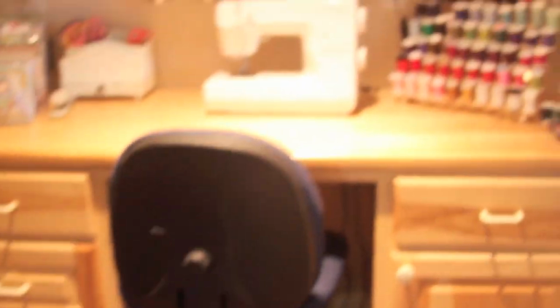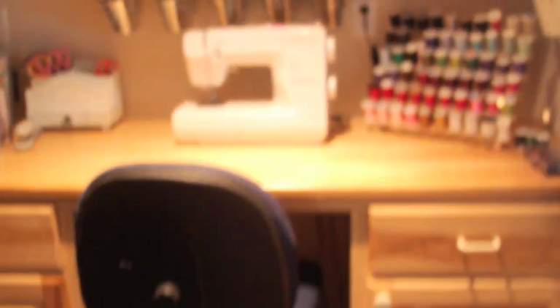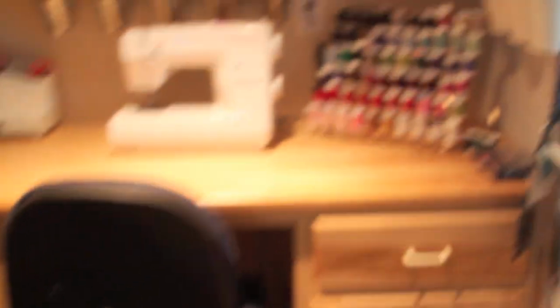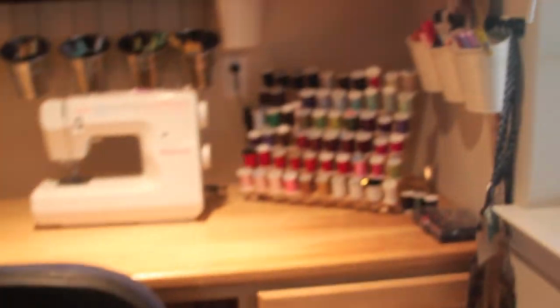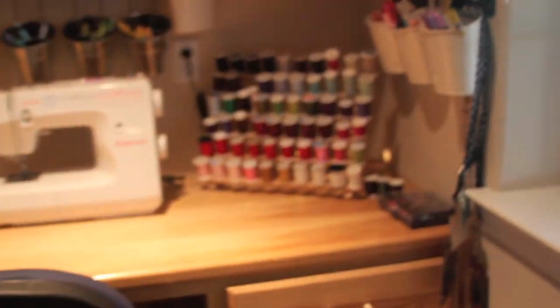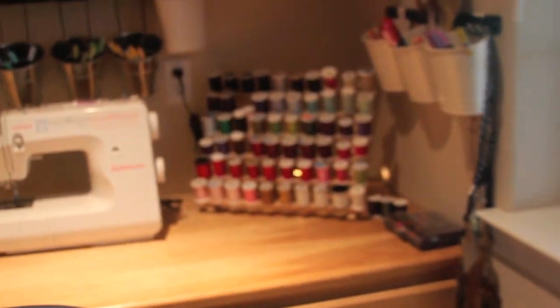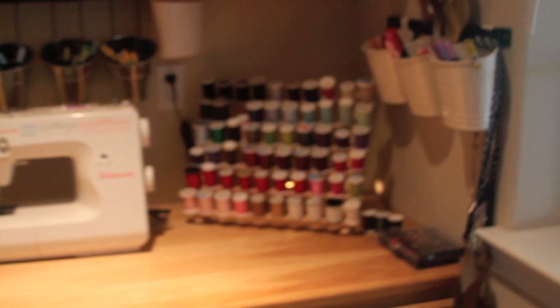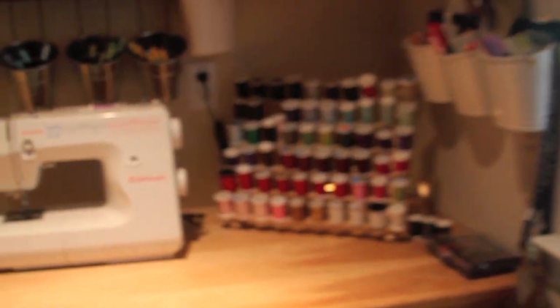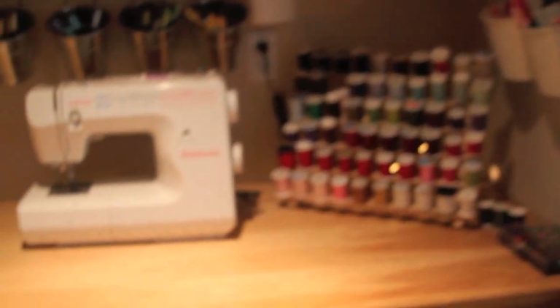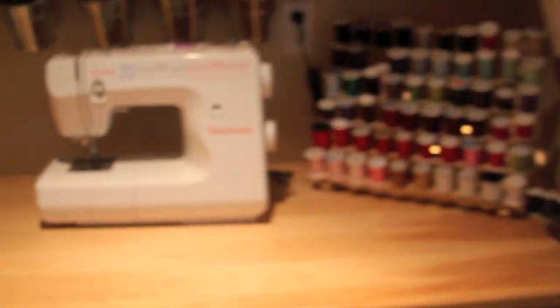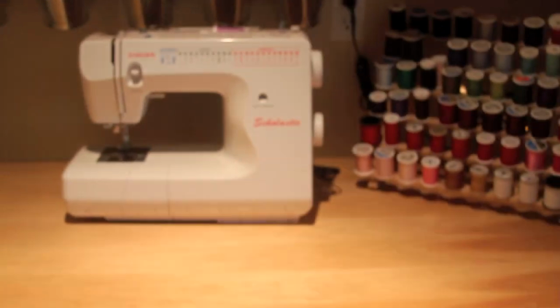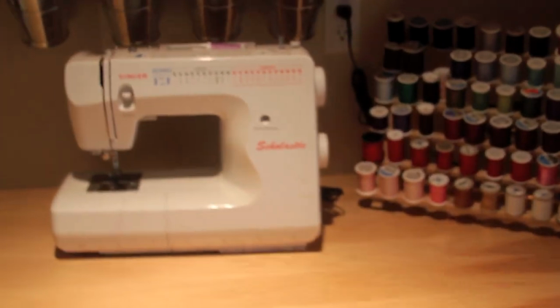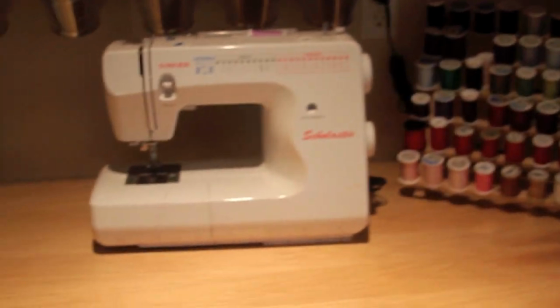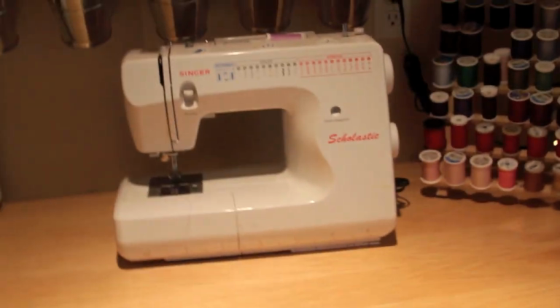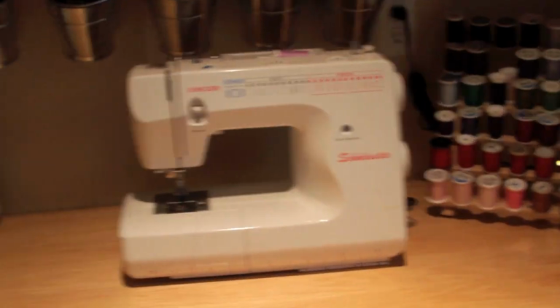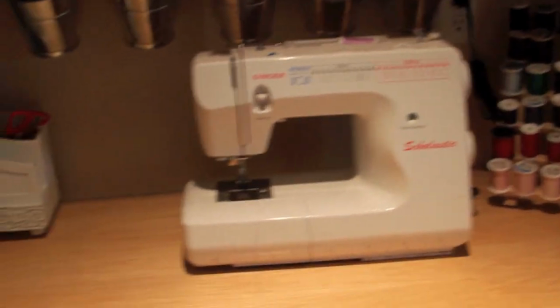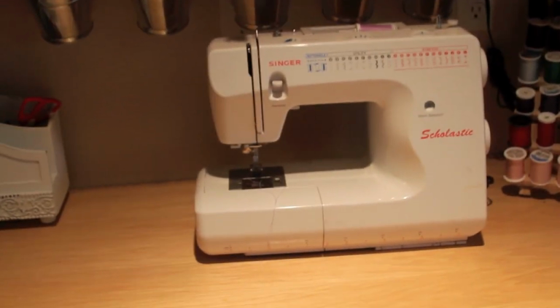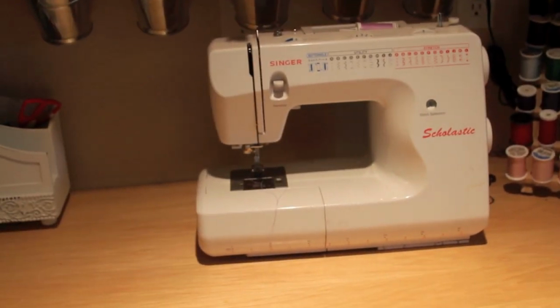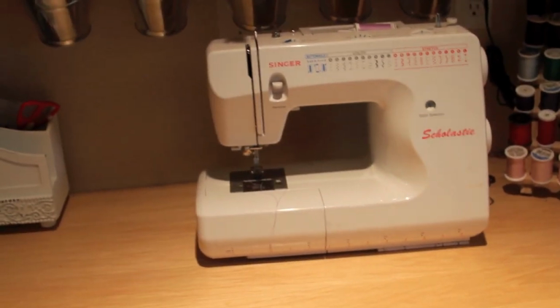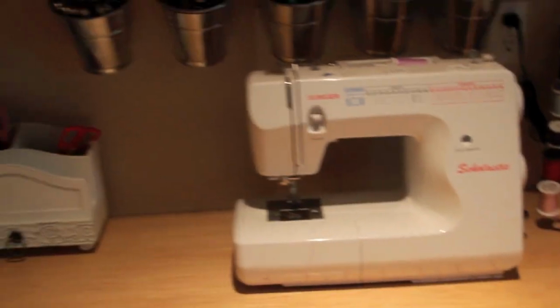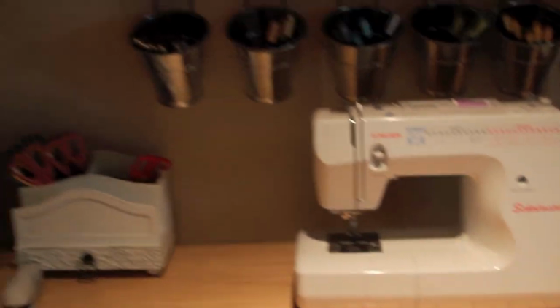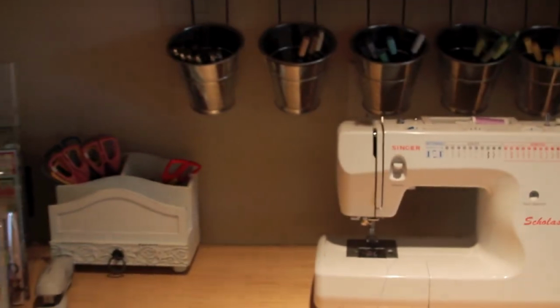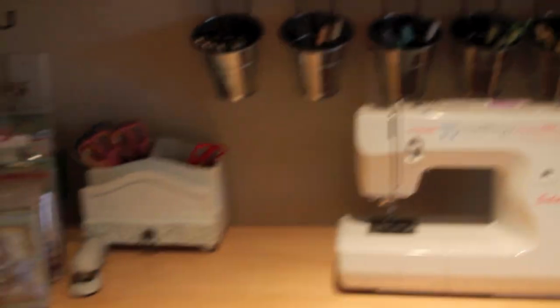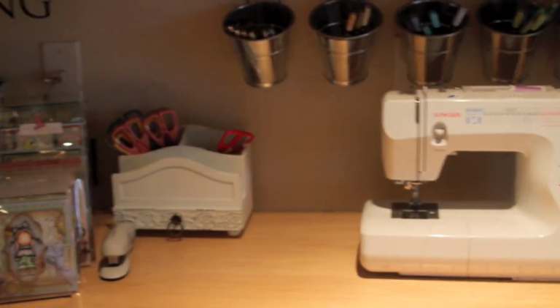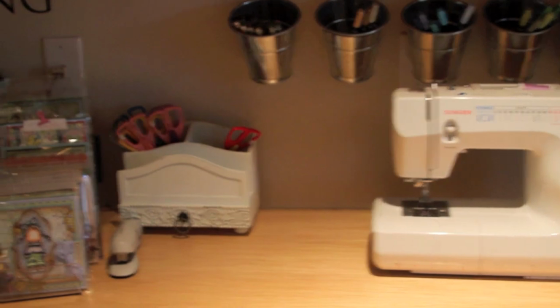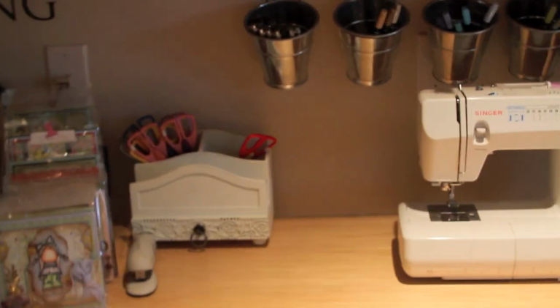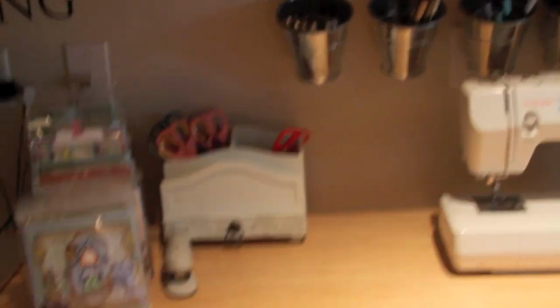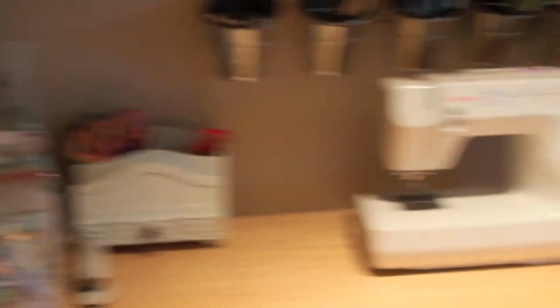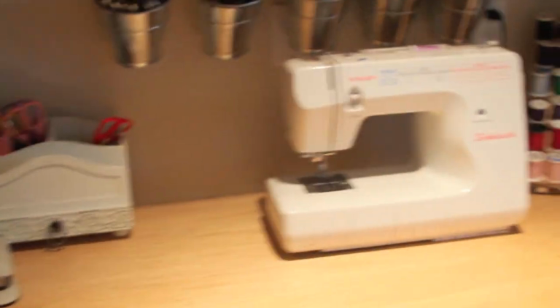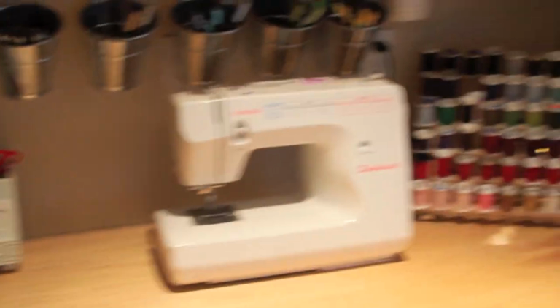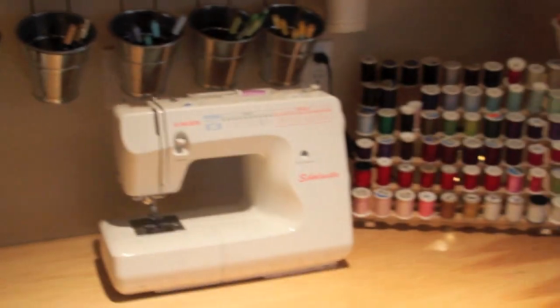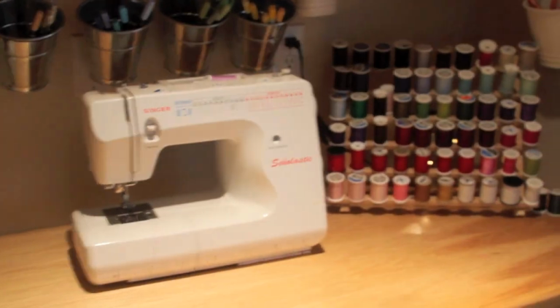Last but not least, my sewing section. I'm not a huge sewer — I don't sew clothes or anything like that — but I do sew on my cards, so this is where I do that.